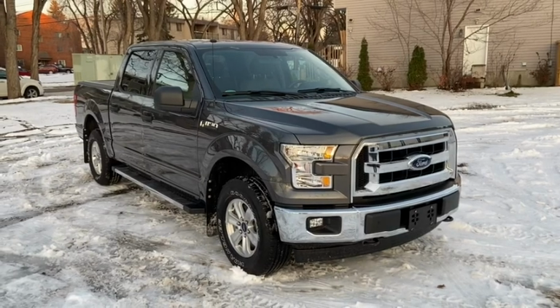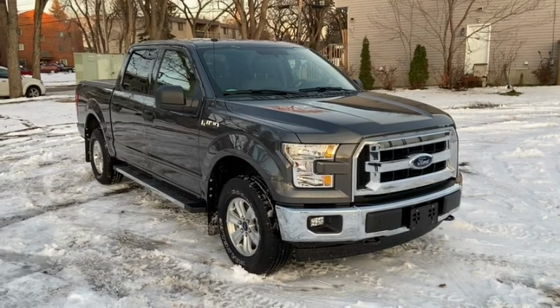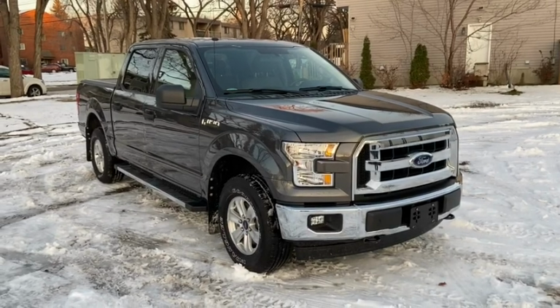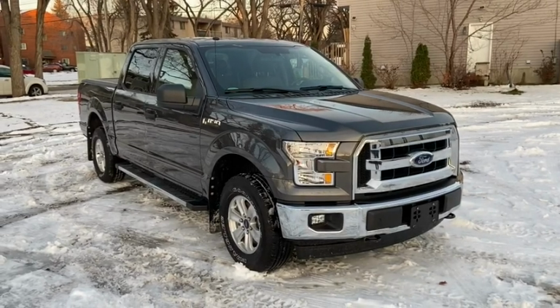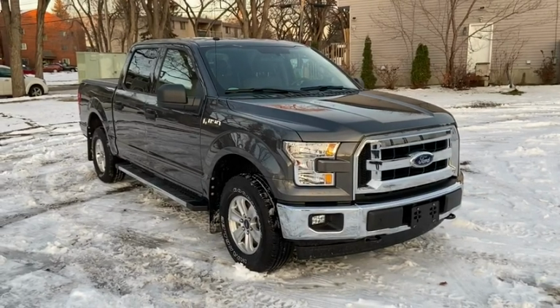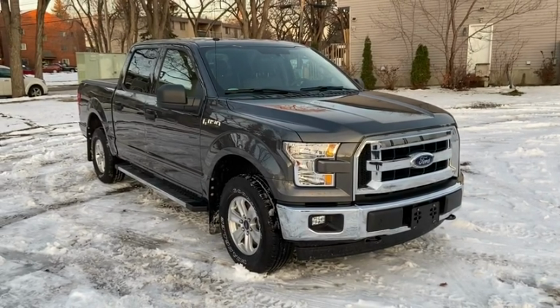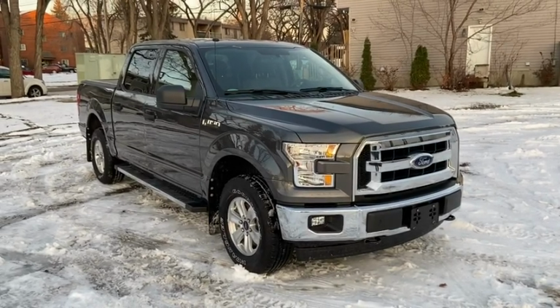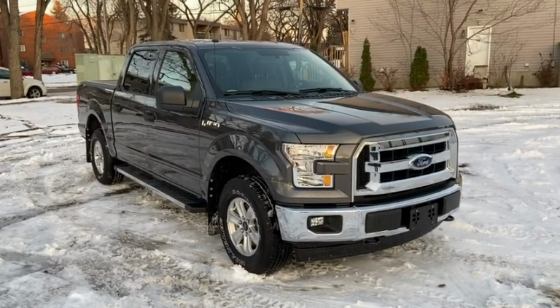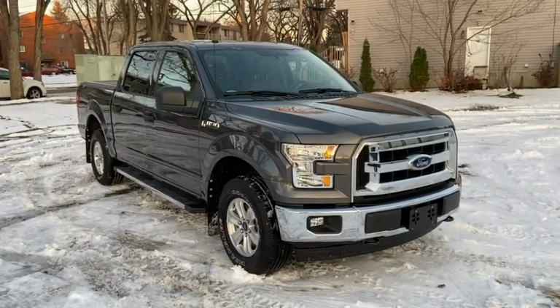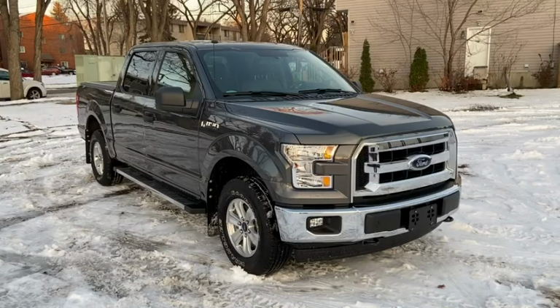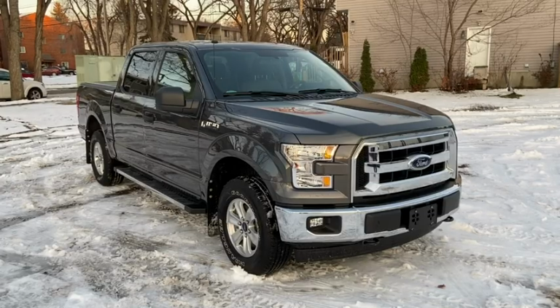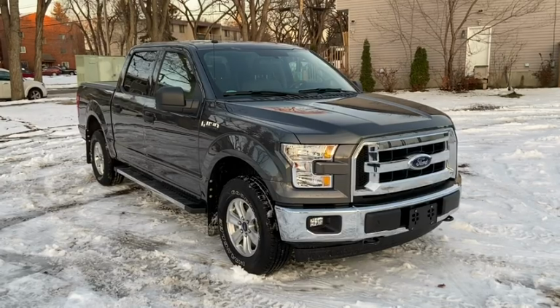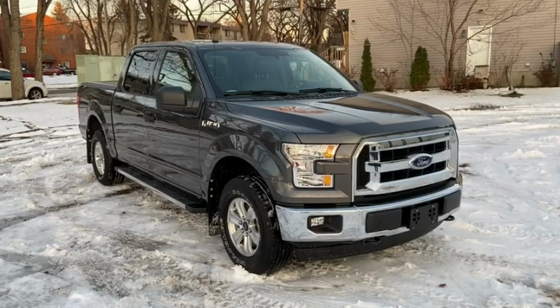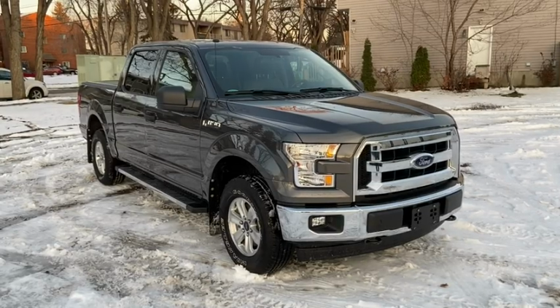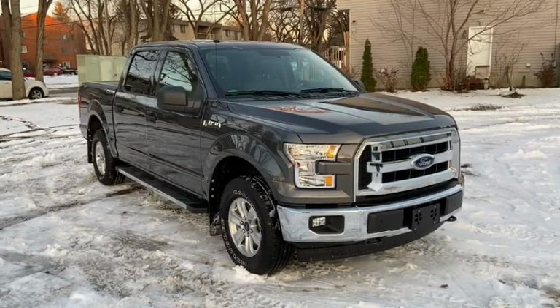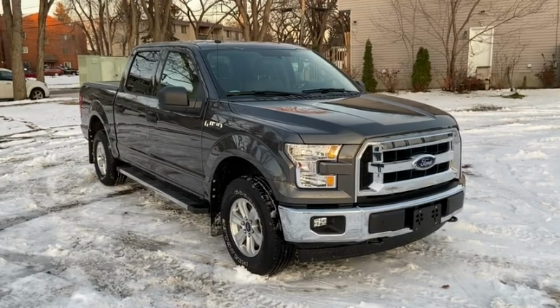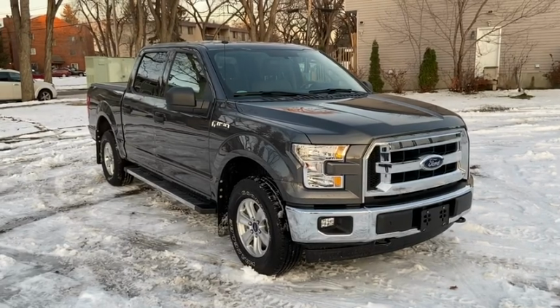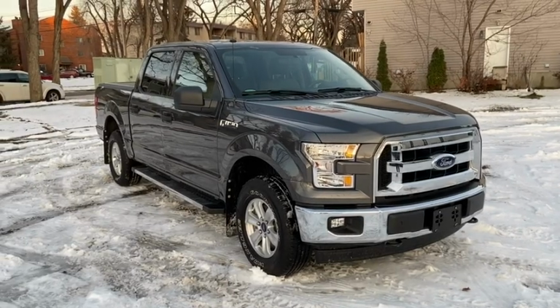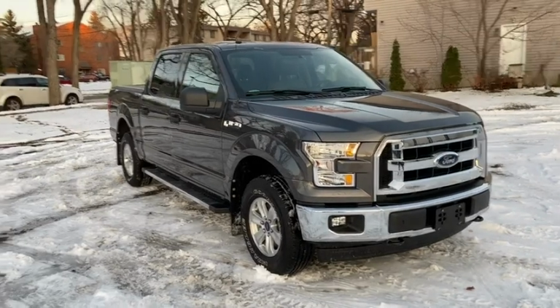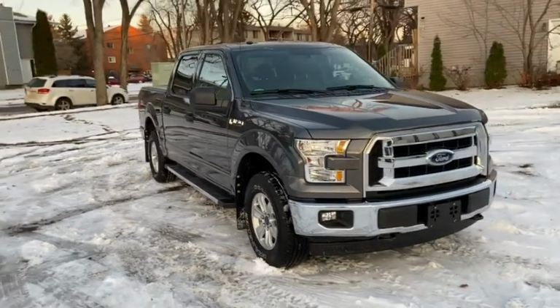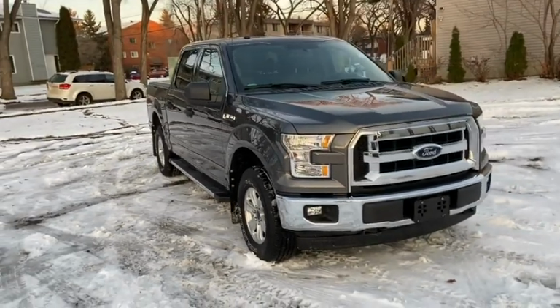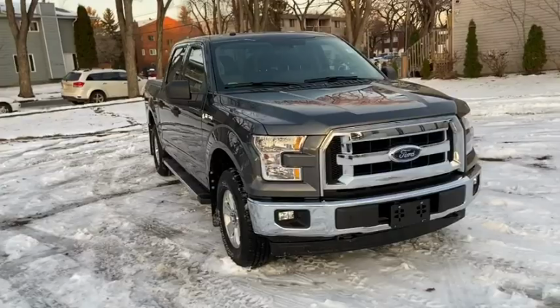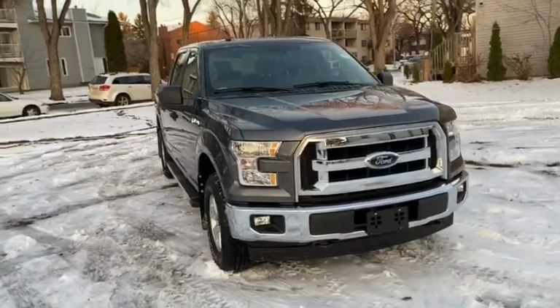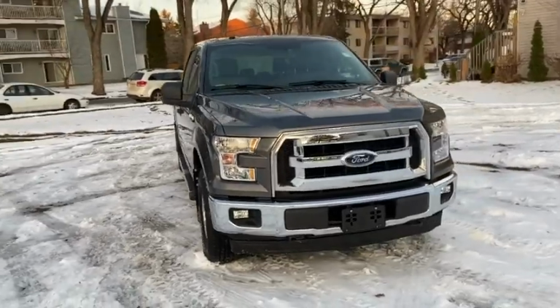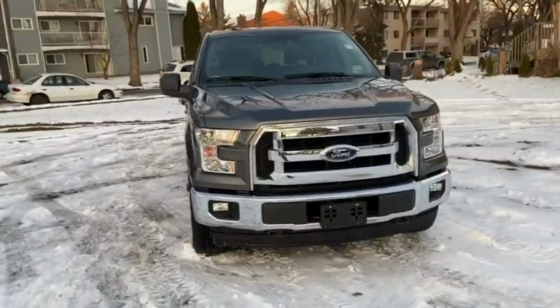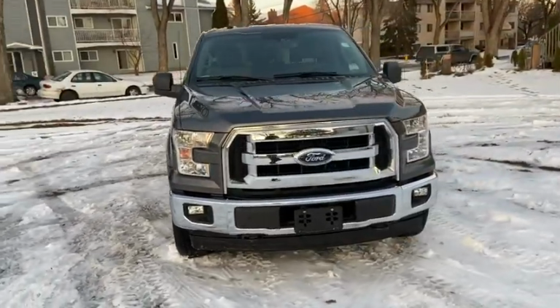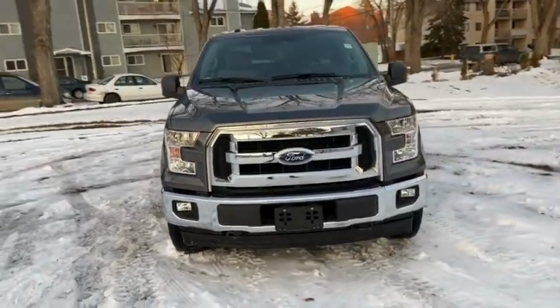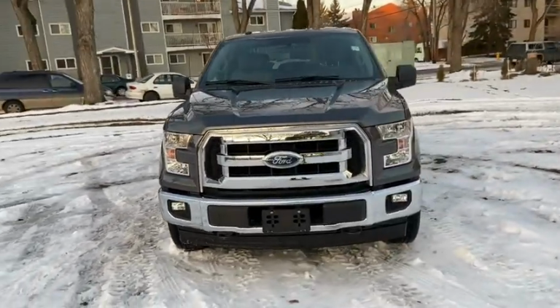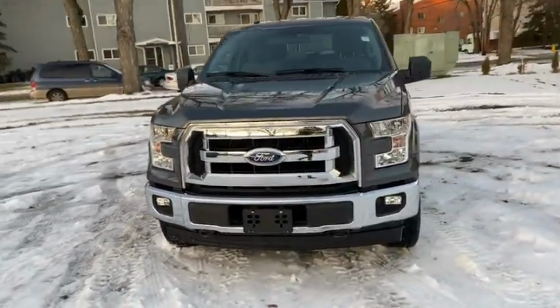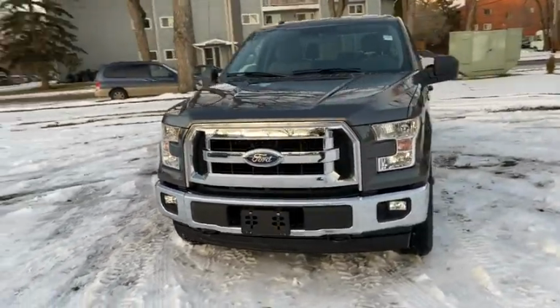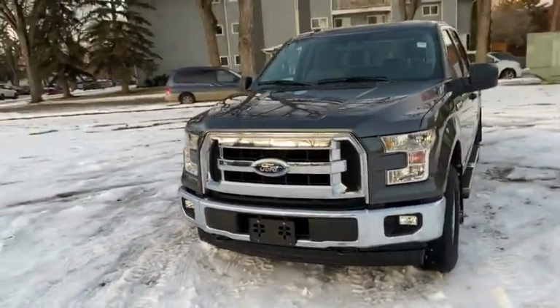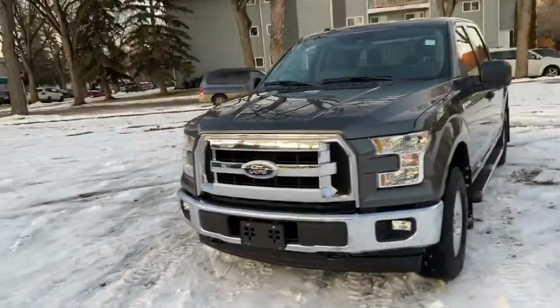Hey, it's Lindsay again at Waterloo Ford Lincoln. Today I'm showing you this 2017 Ford F-150 XLT in grey. This F-150 comes with the 3.5 litre V6 engine with automatic transmission and four-wheel drive.